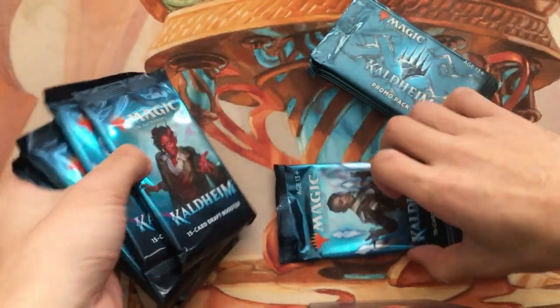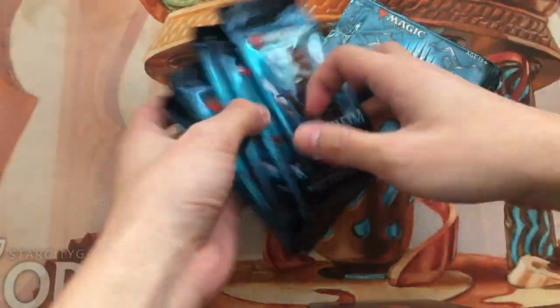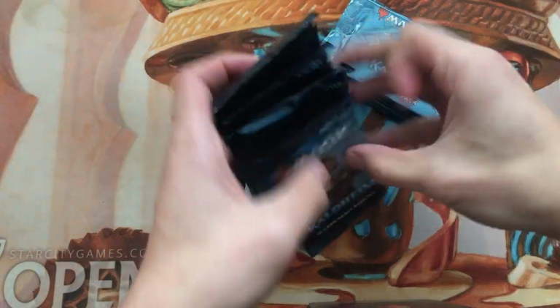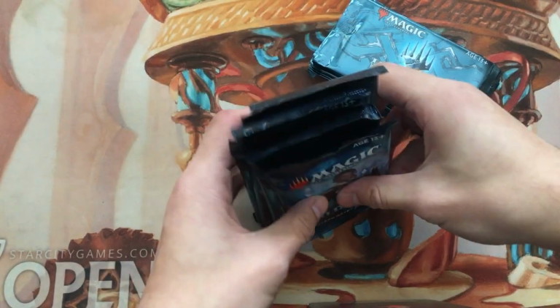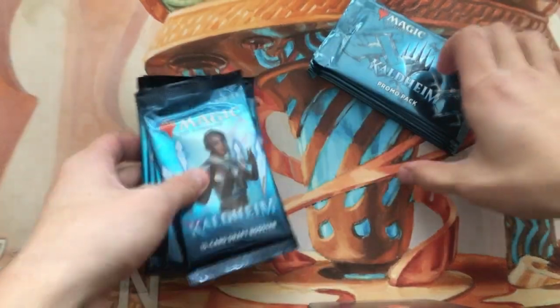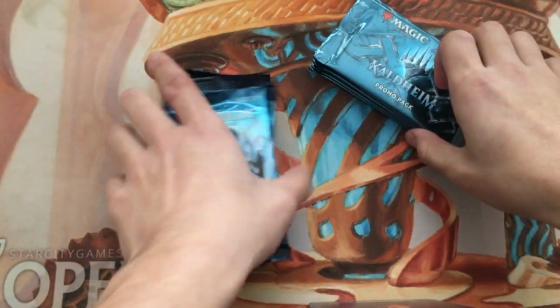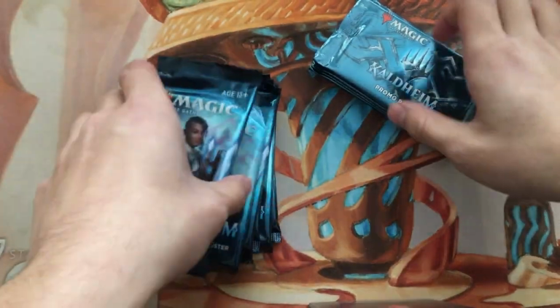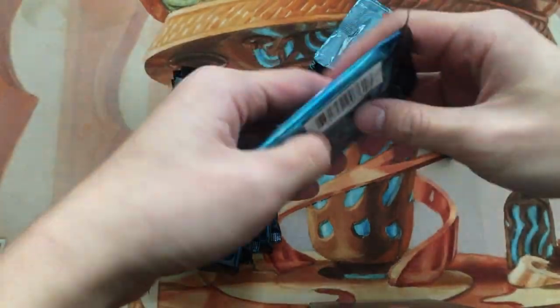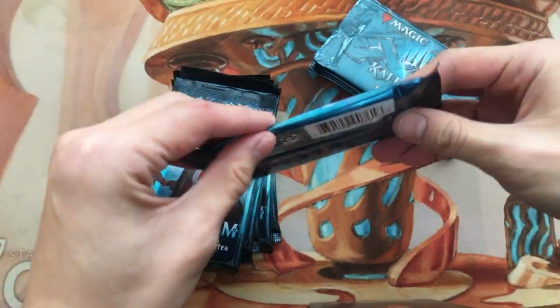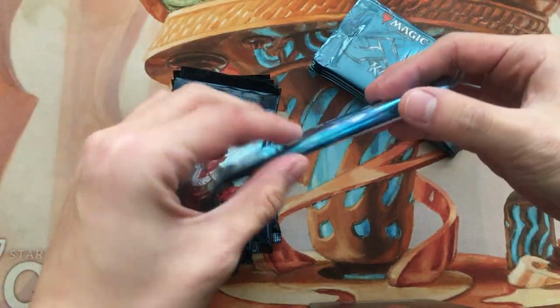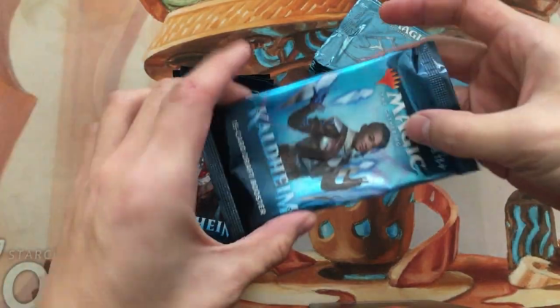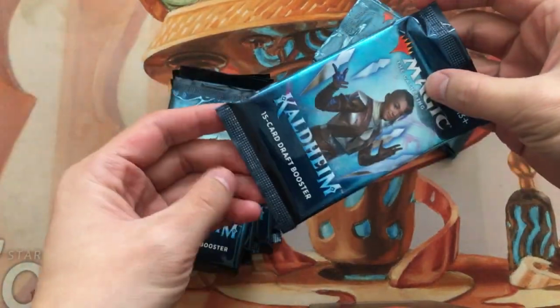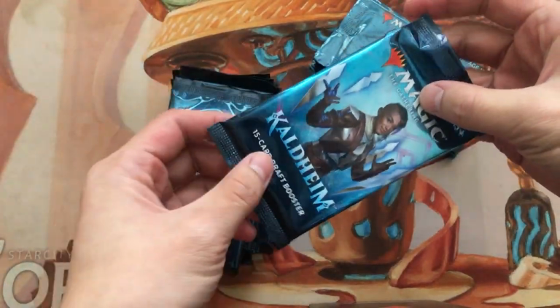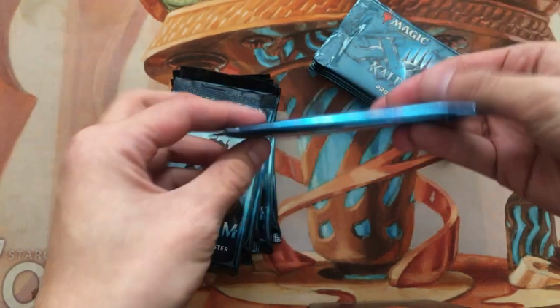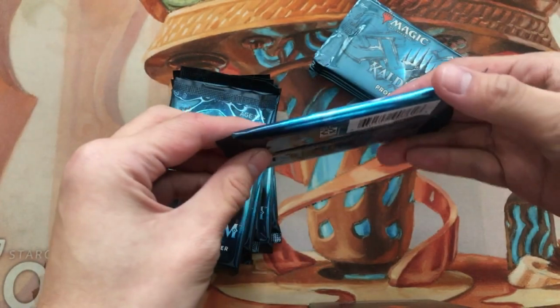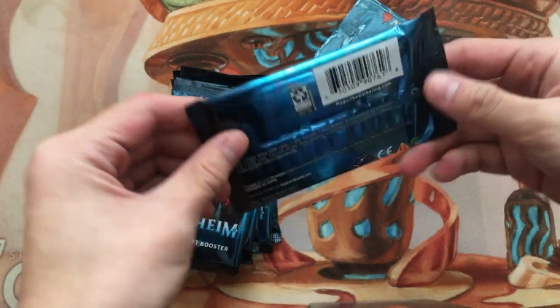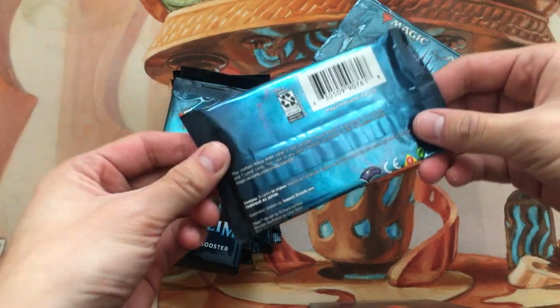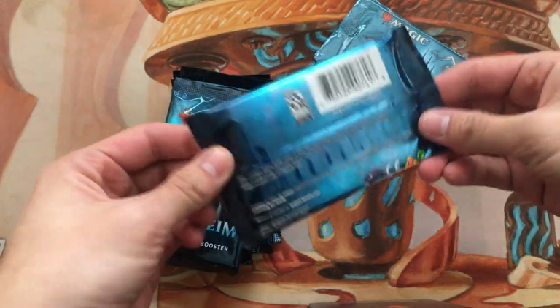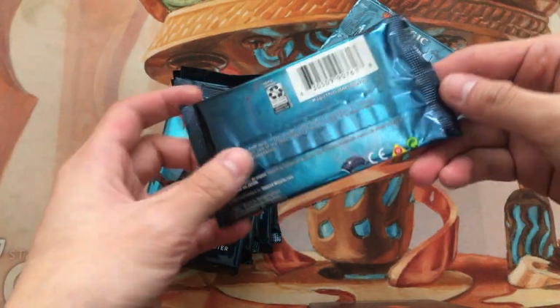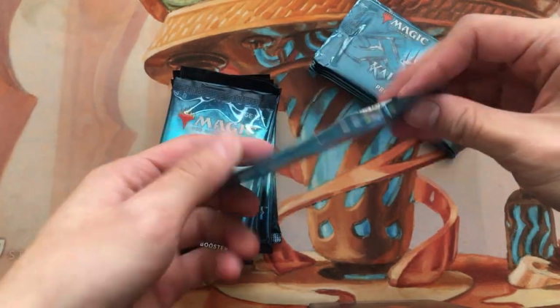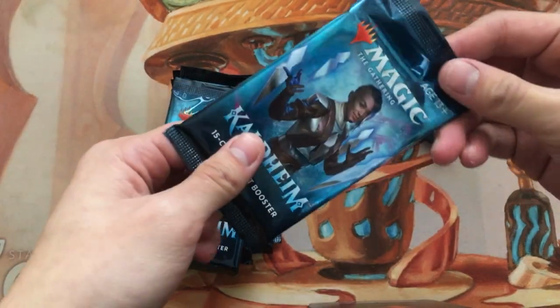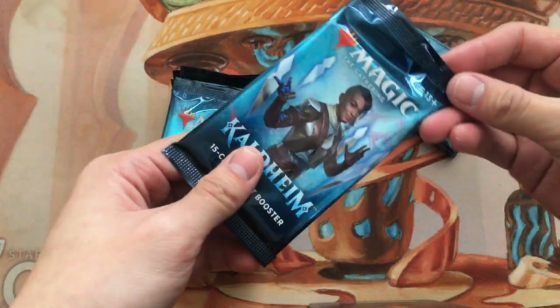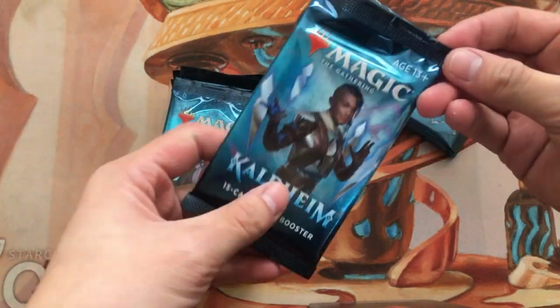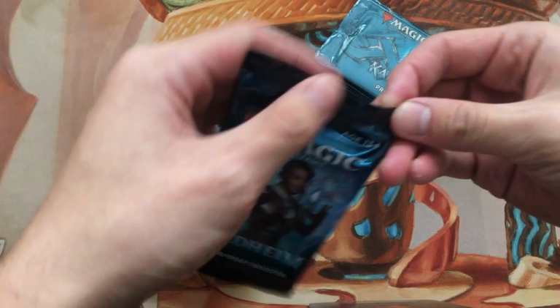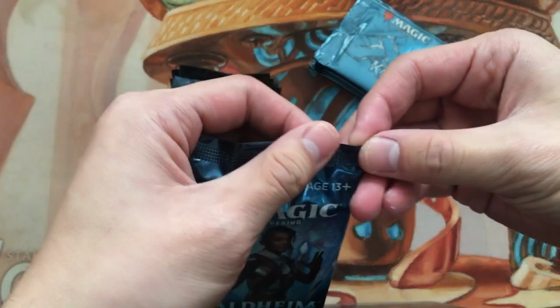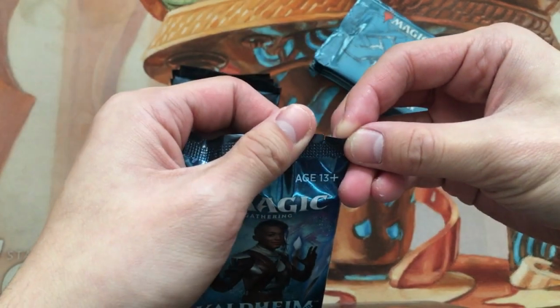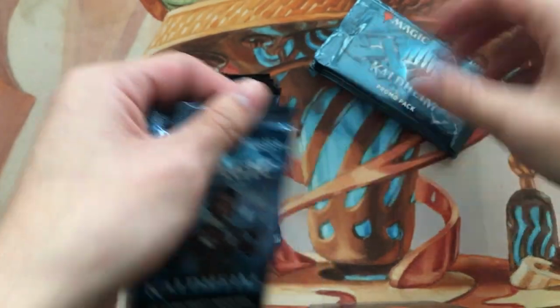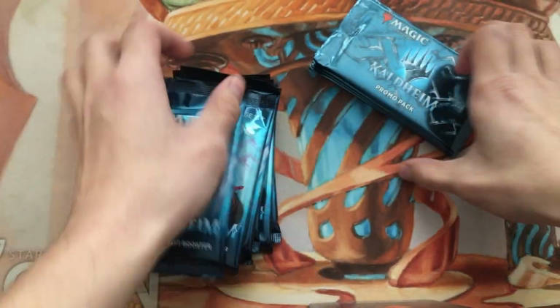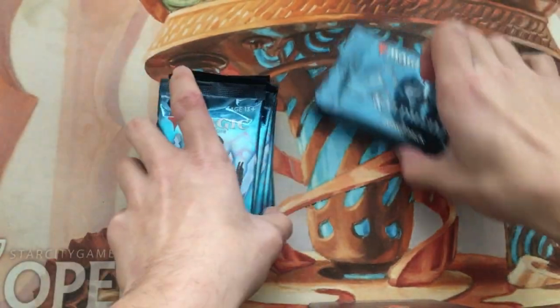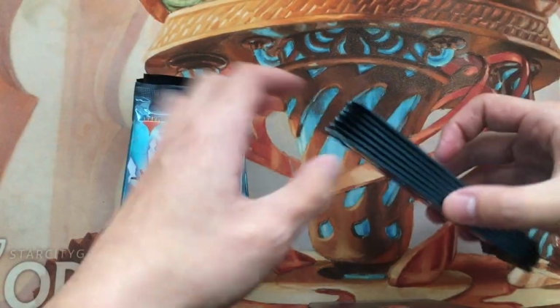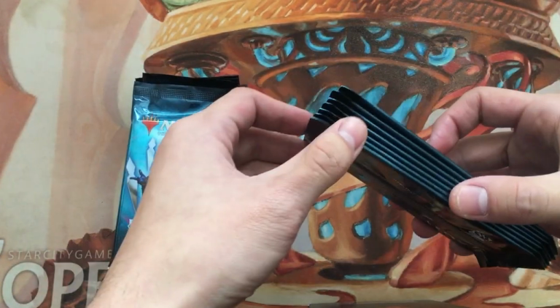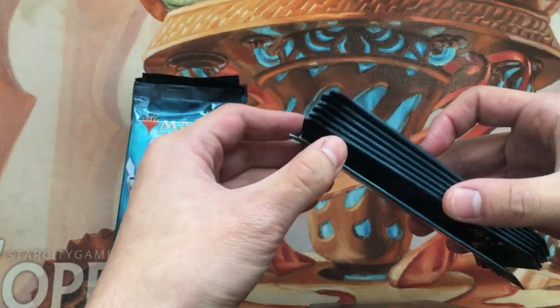We've got 7 regular booster packs of the Japanese variety — English language, but a Japanese printer because these are loose booster packs with the little pull tab up in the corner. Also, 7 promo packs.